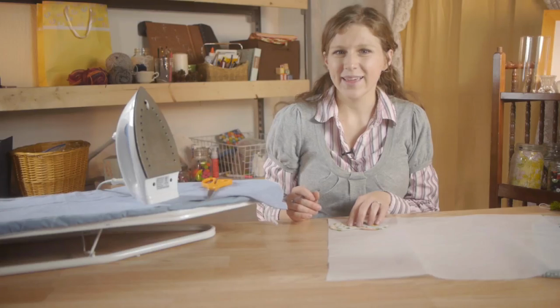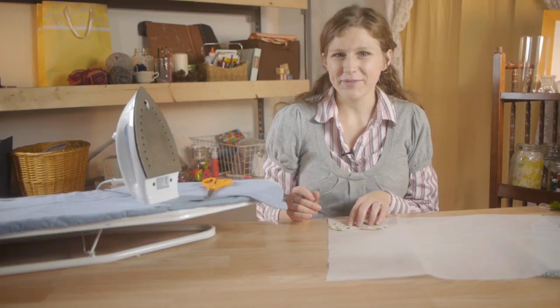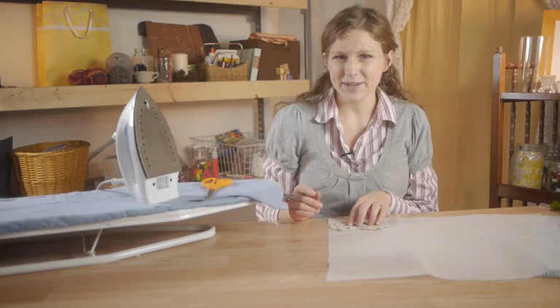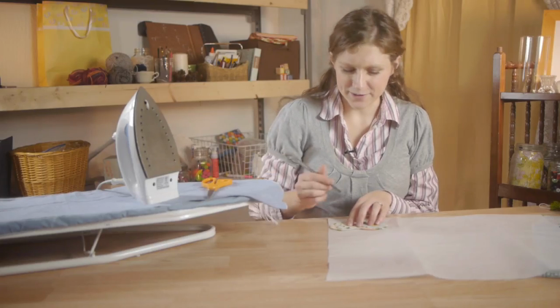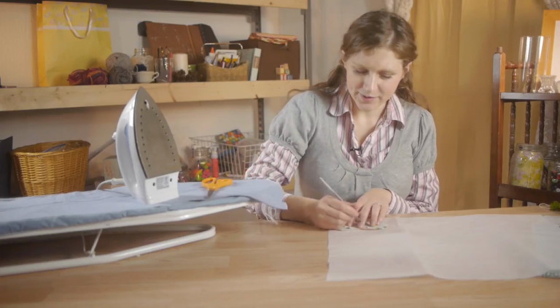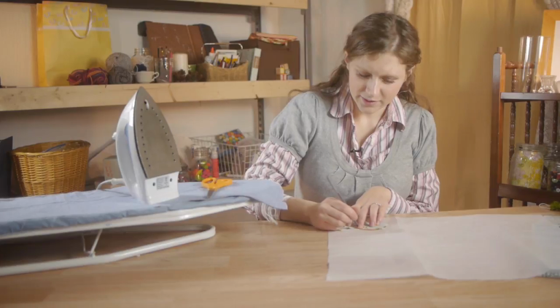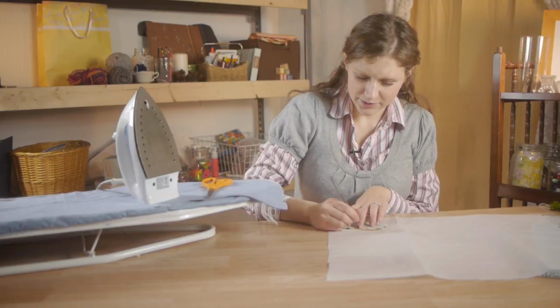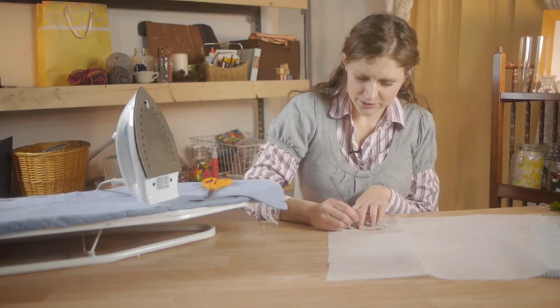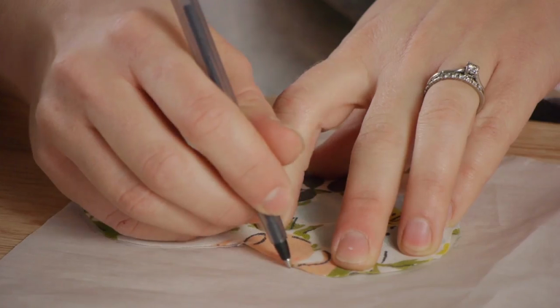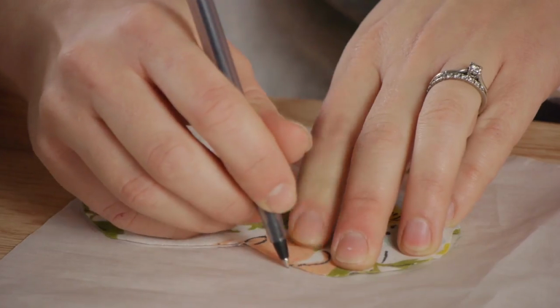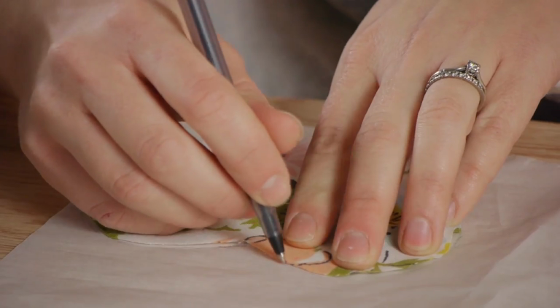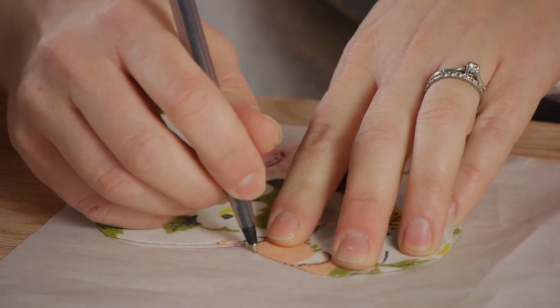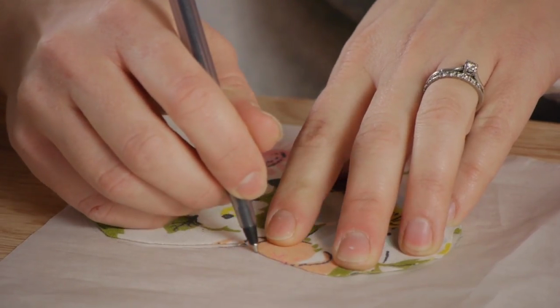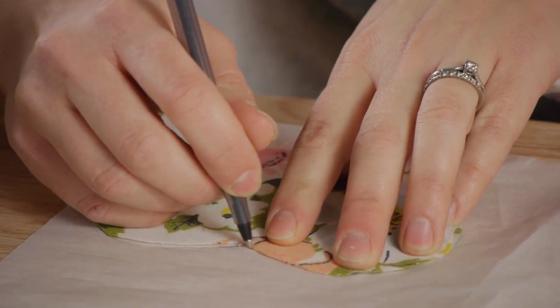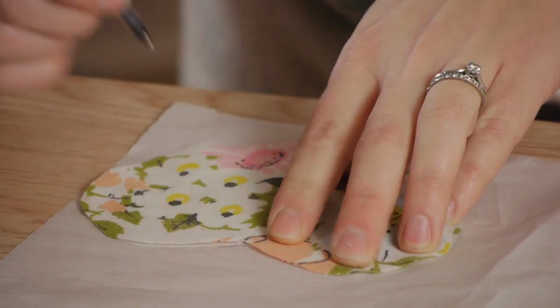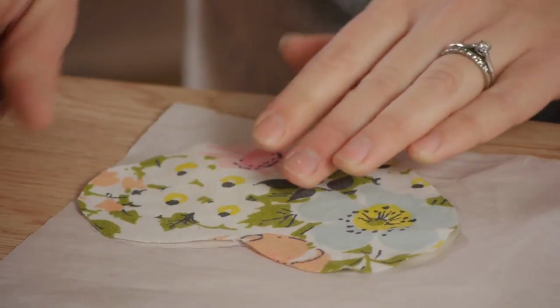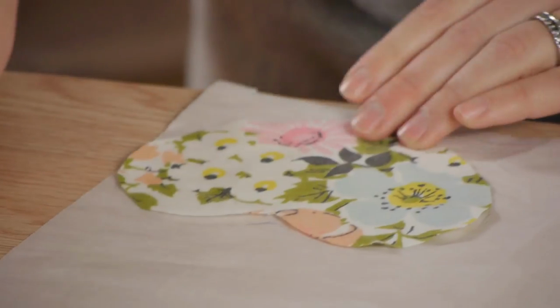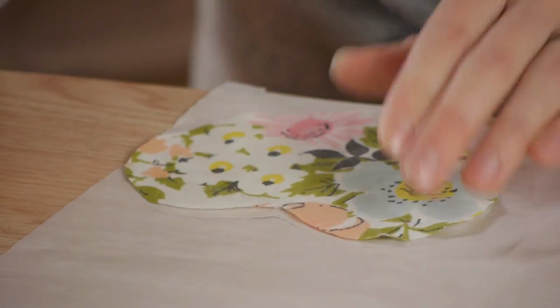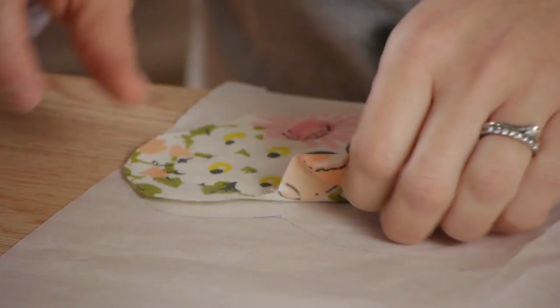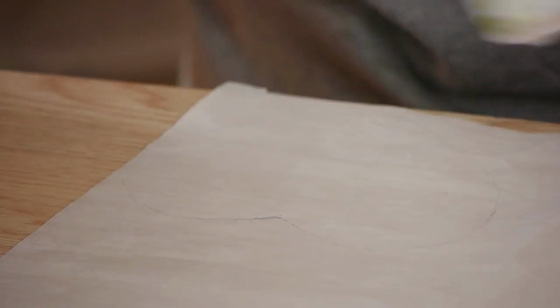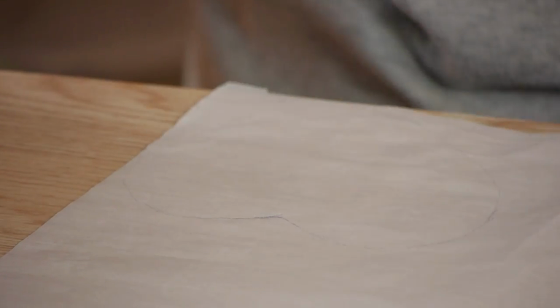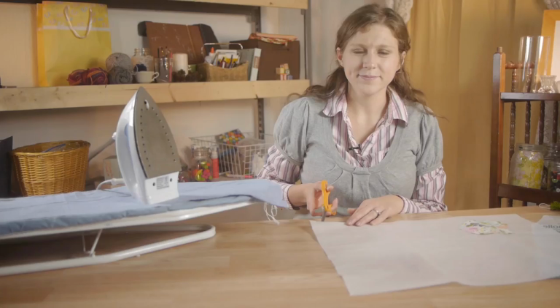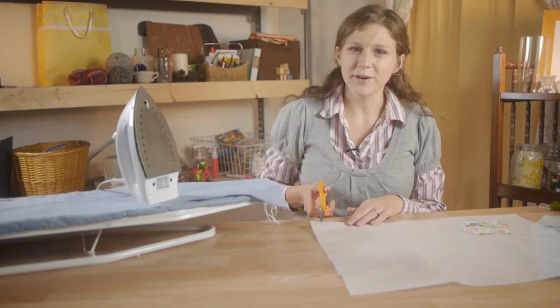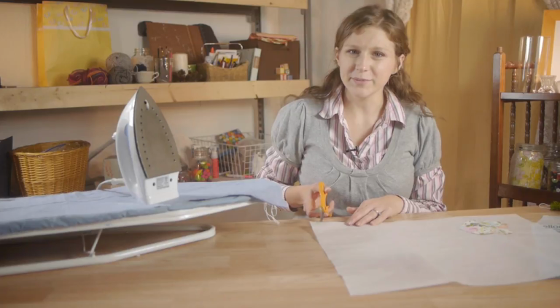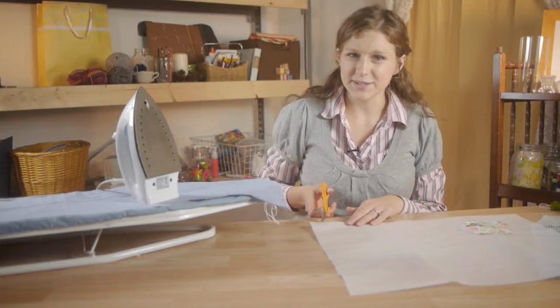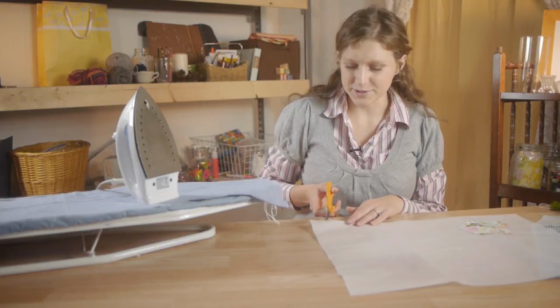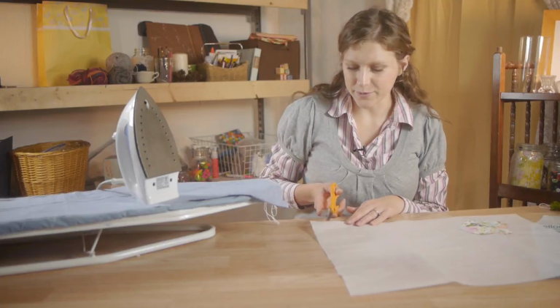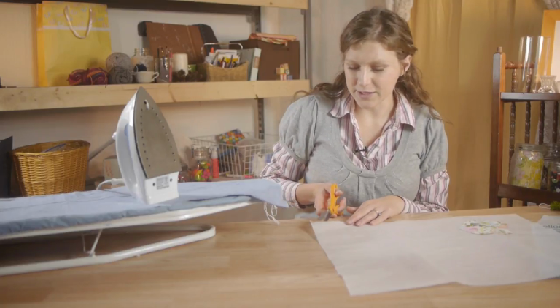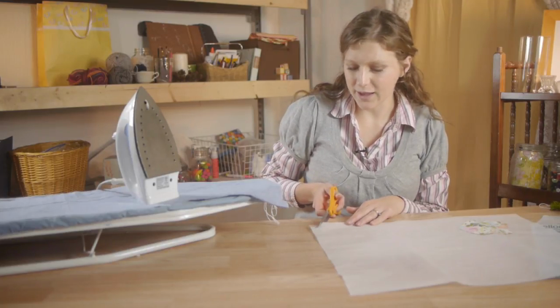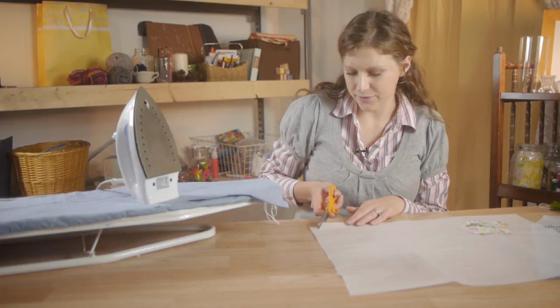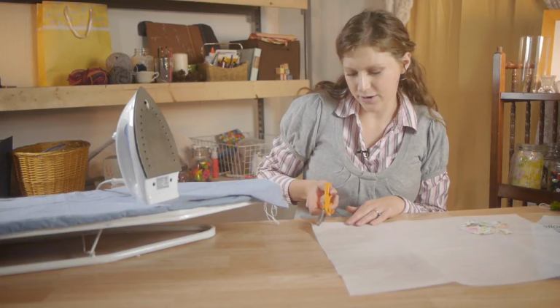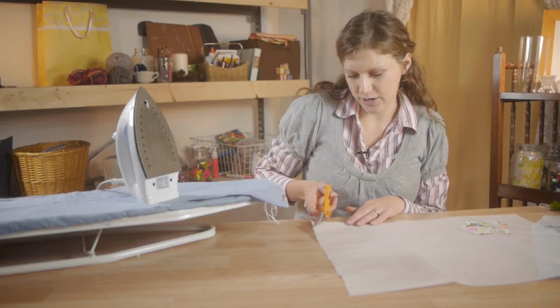Laying my fabric down, I'm going to gently trace around the heart. Now using my scissors, I'm going to cut out the heart shape.